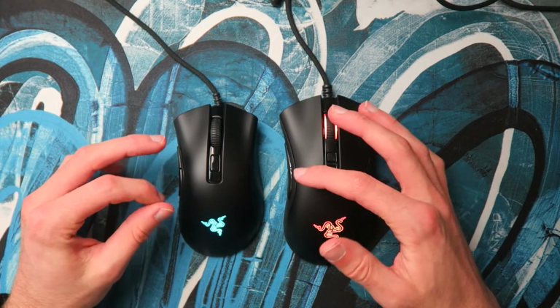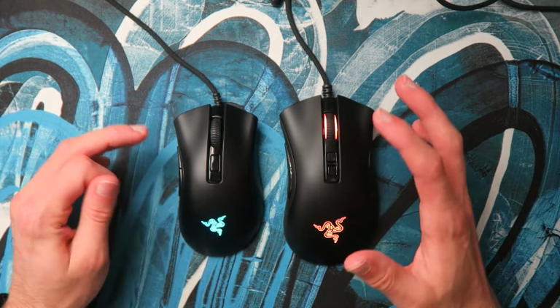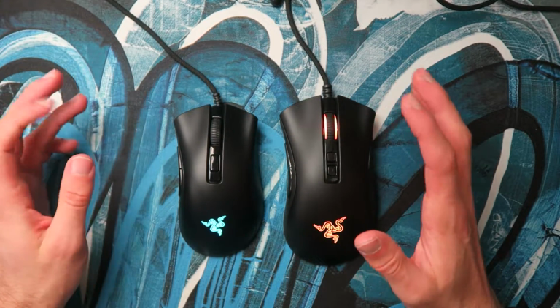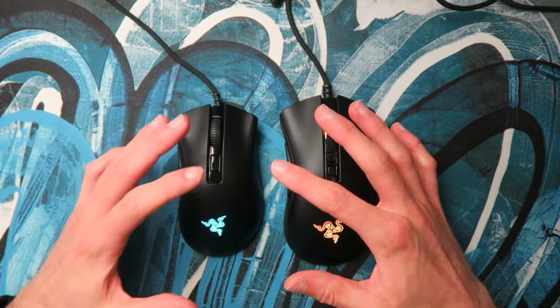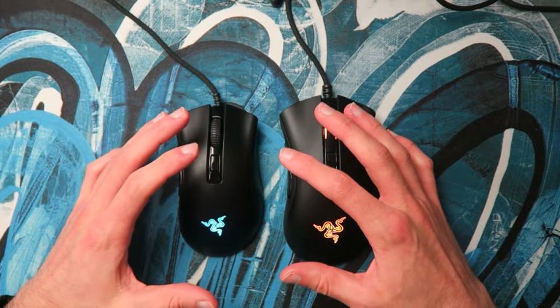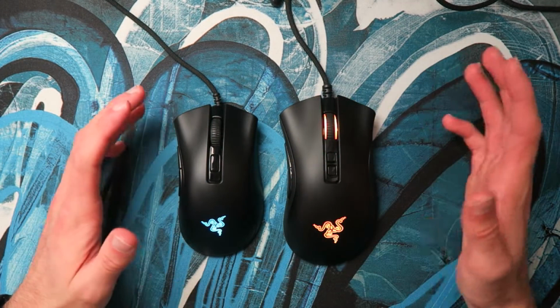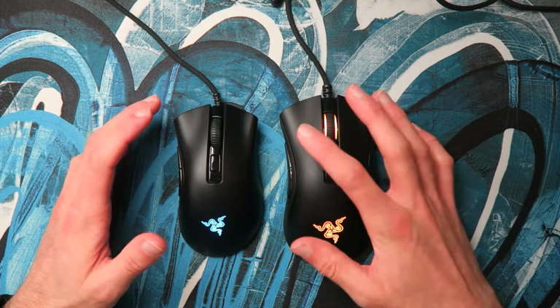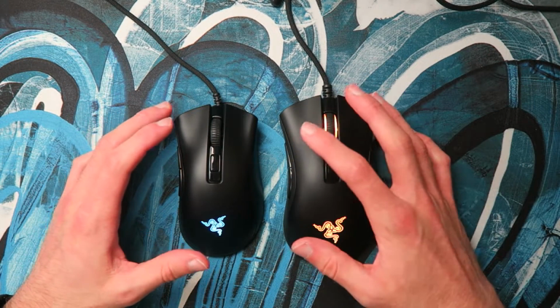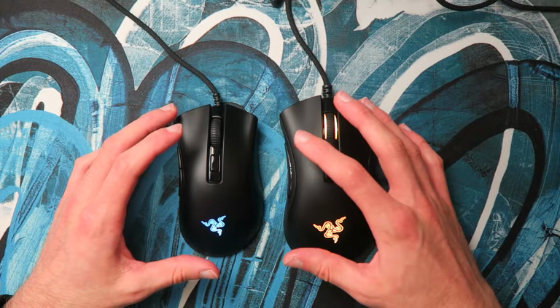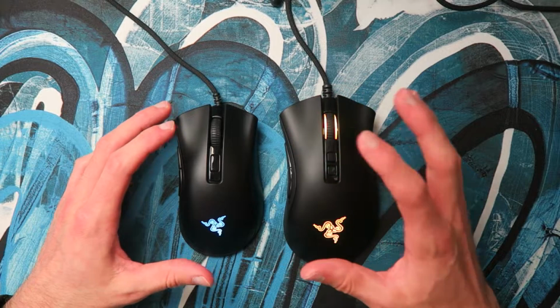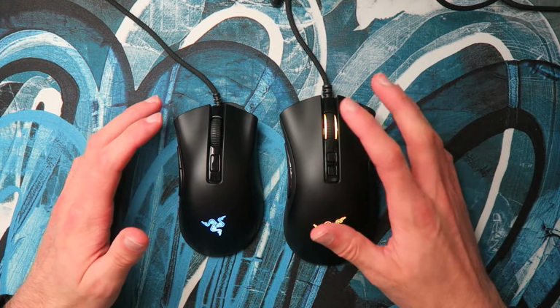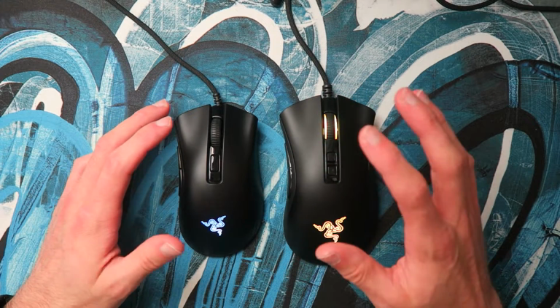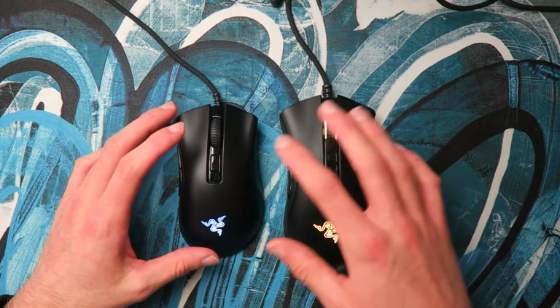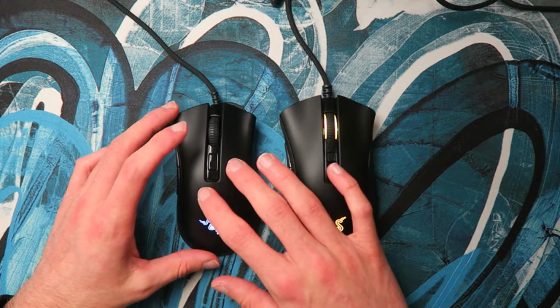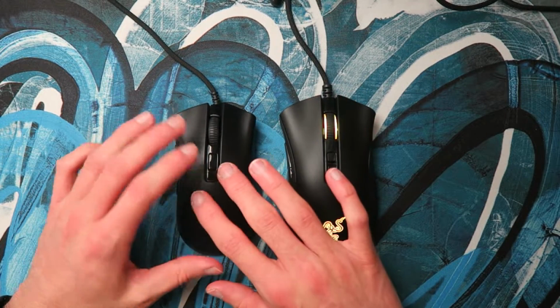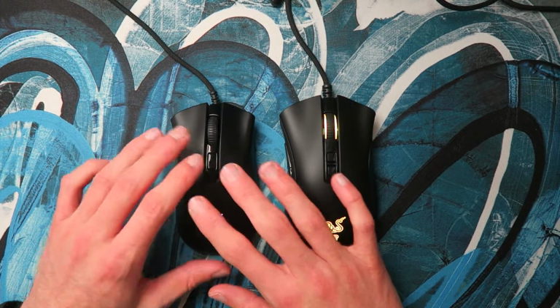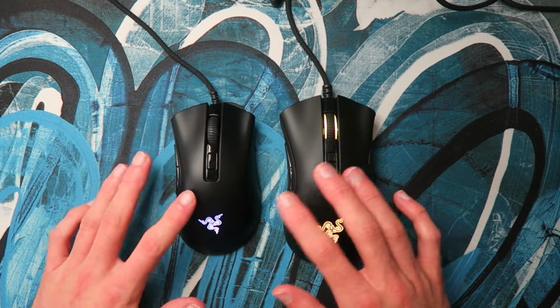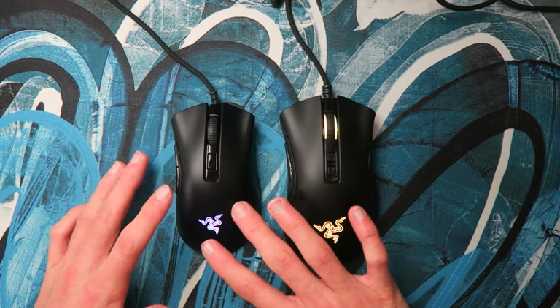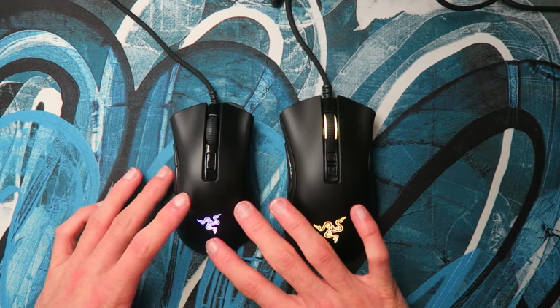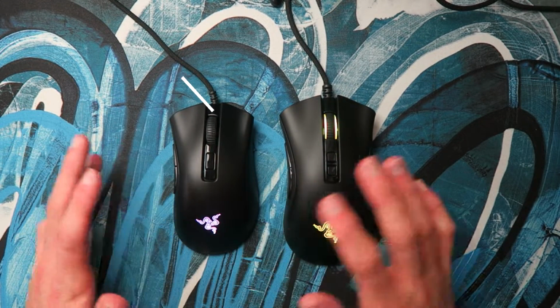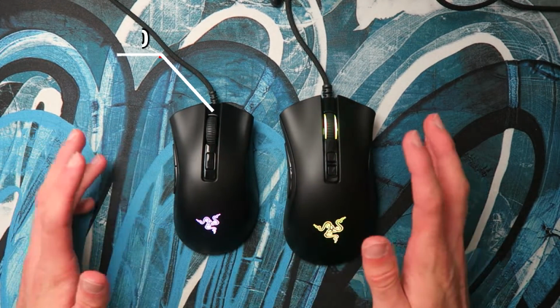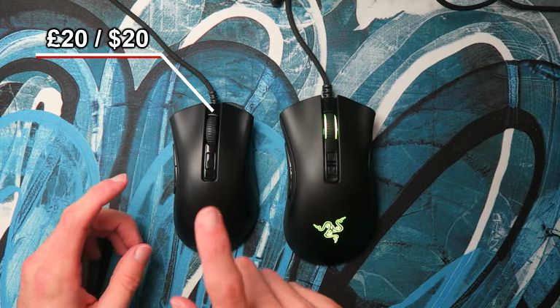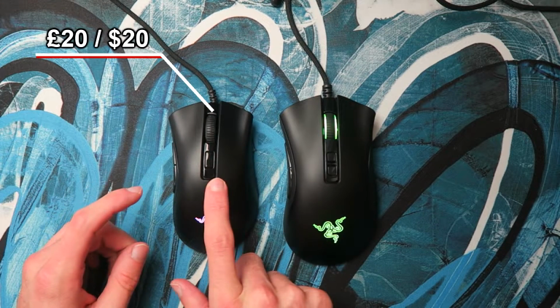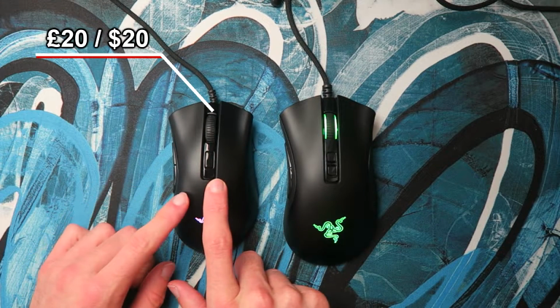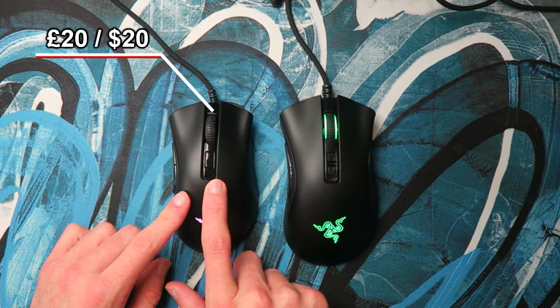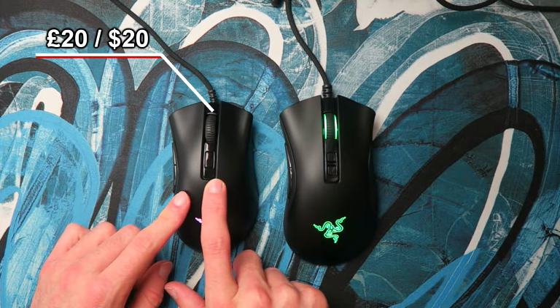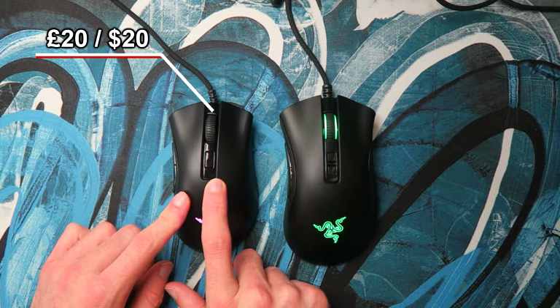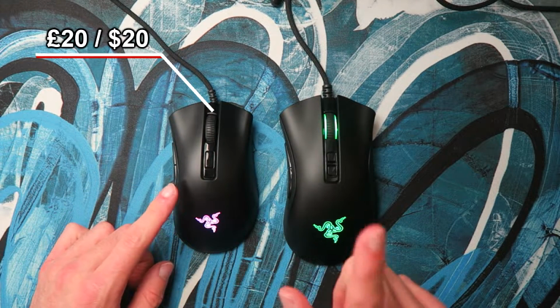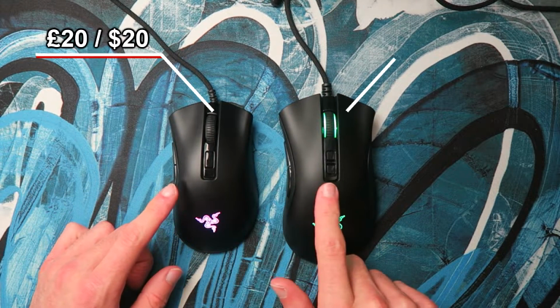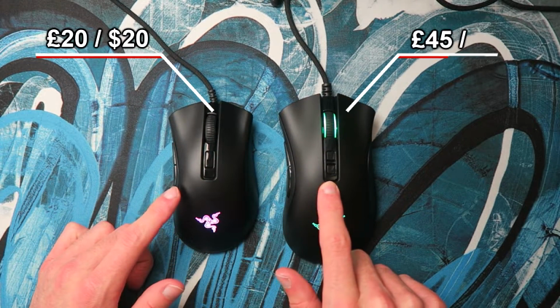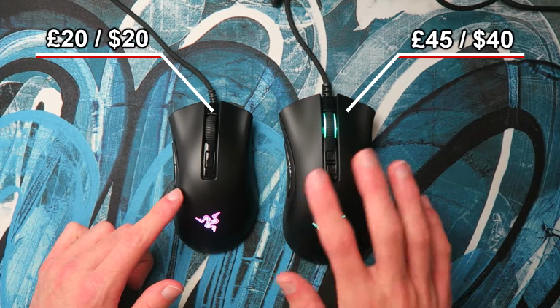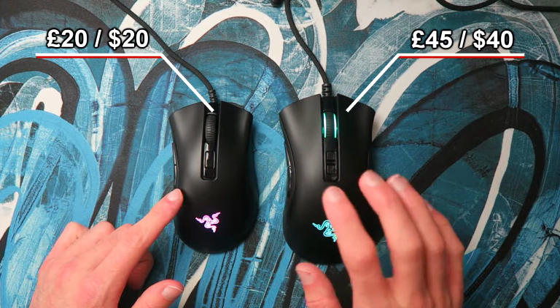A lot of these differences come with the price, where the DeathAdder V2 full size is going to be almost twice the price of the DeathAdder V2 Mini in a lot of cases. I can pick the Mini up for about £20 right now in the UK, and the full size cost me about £45.